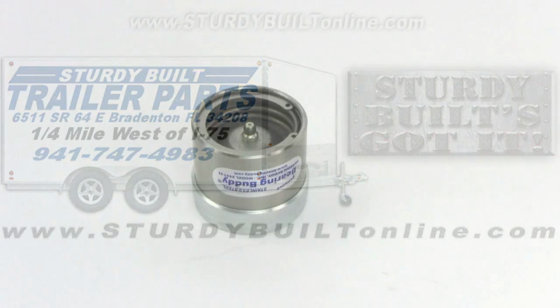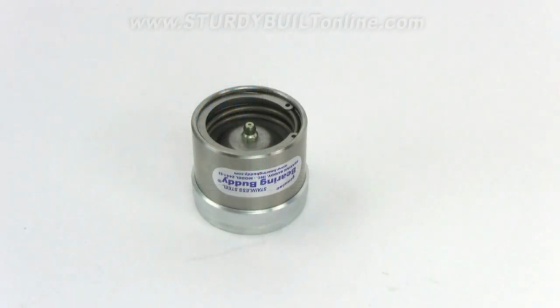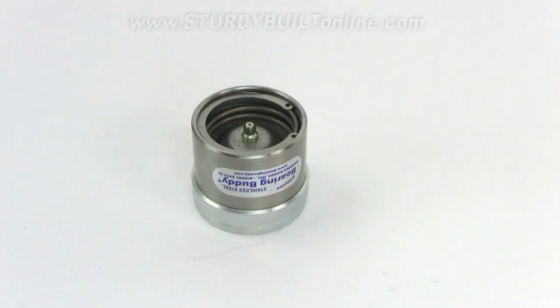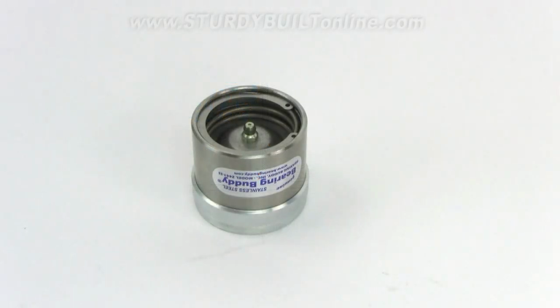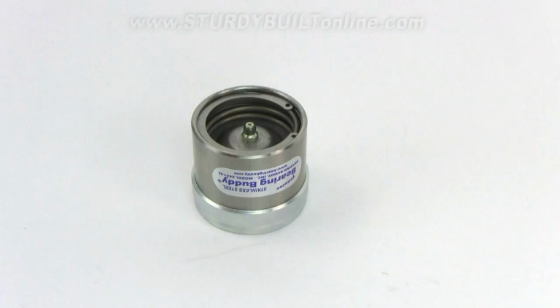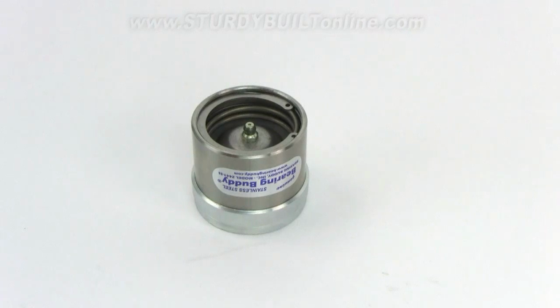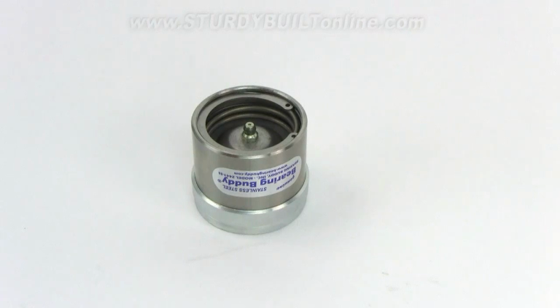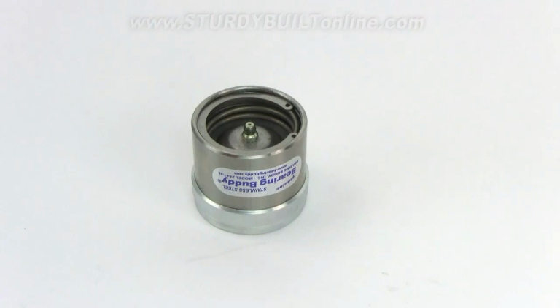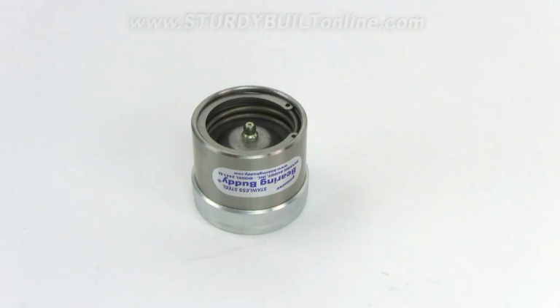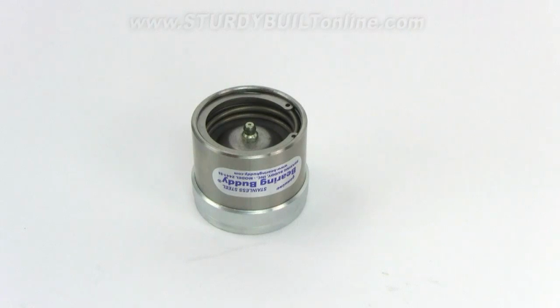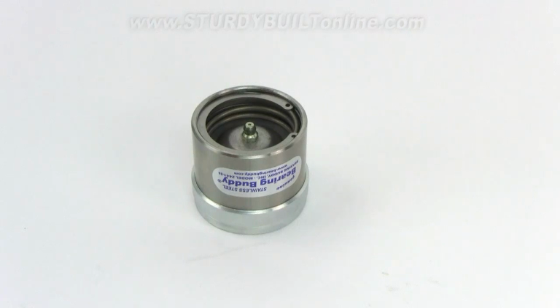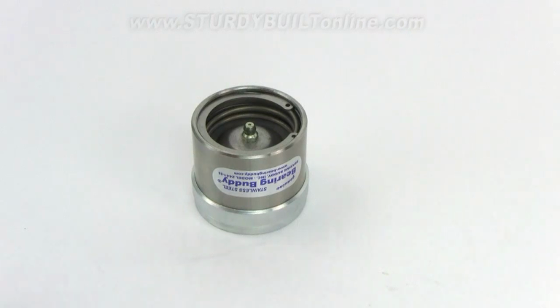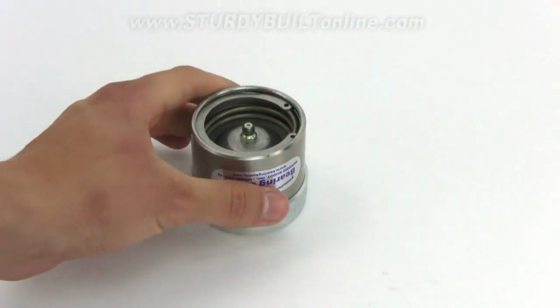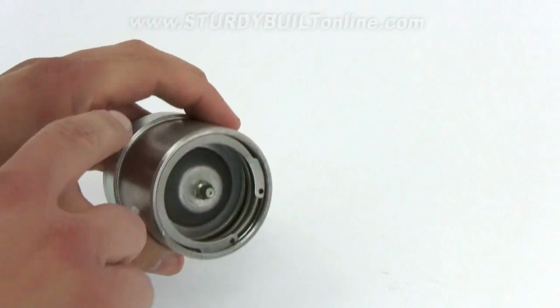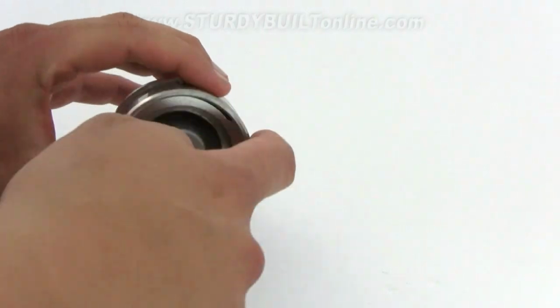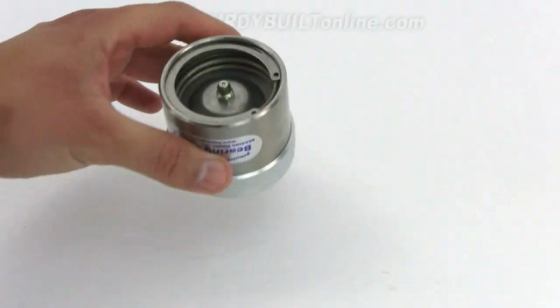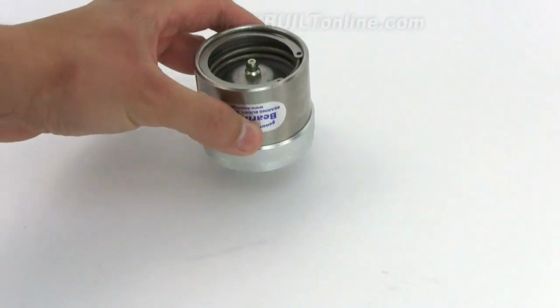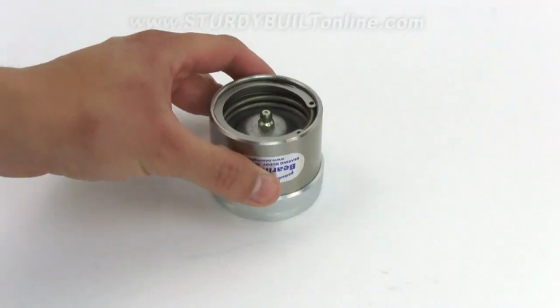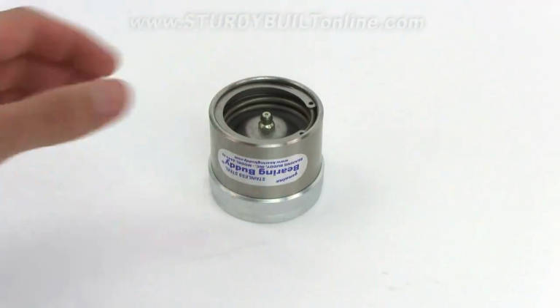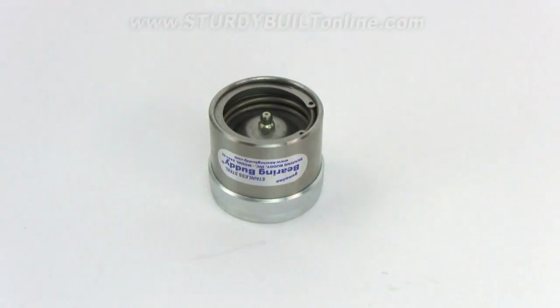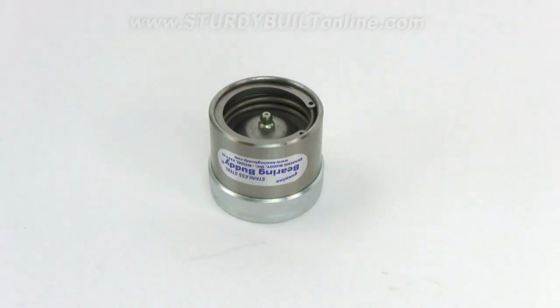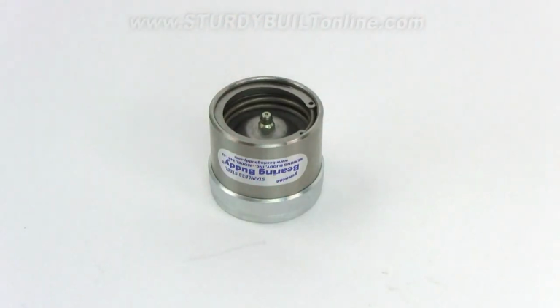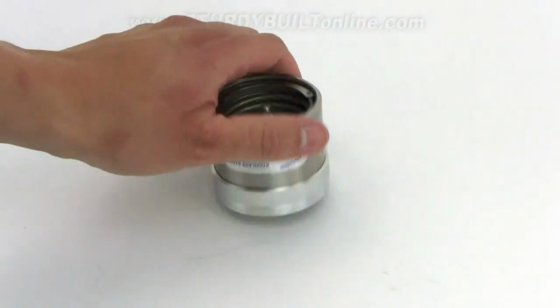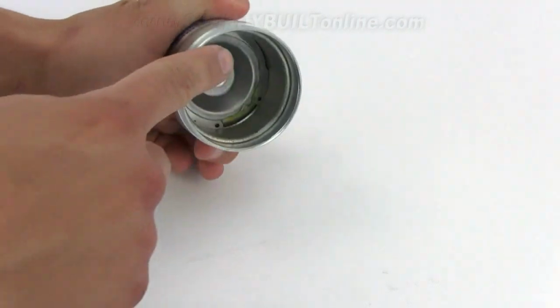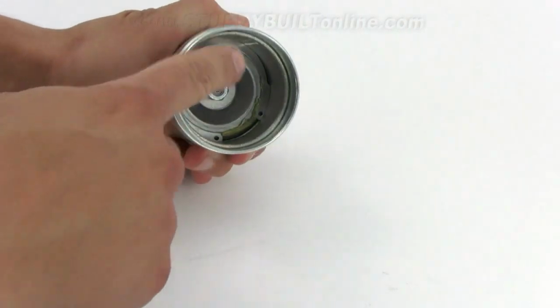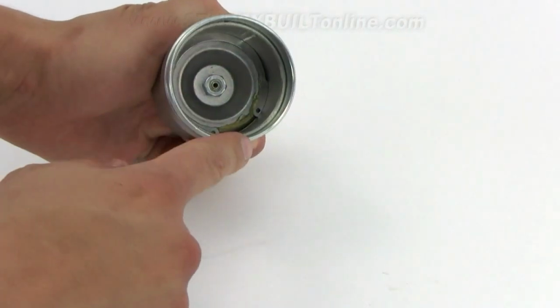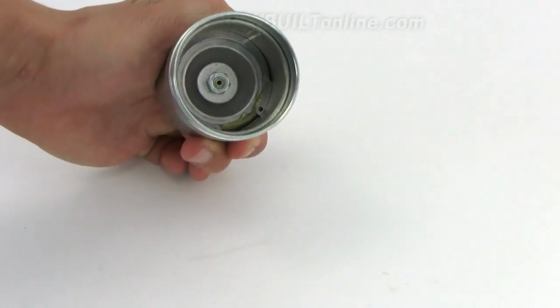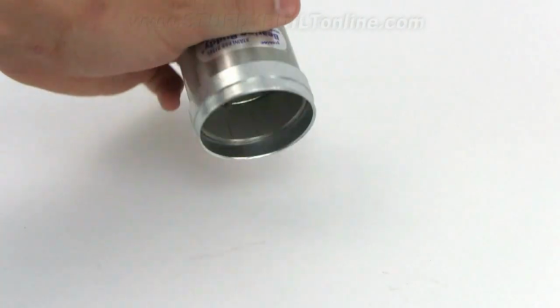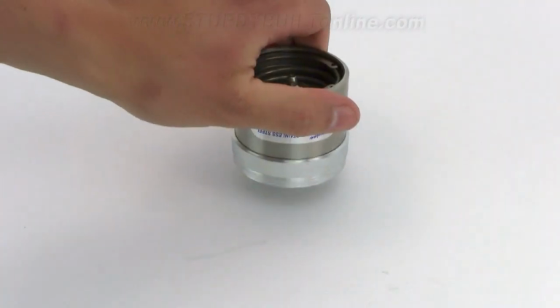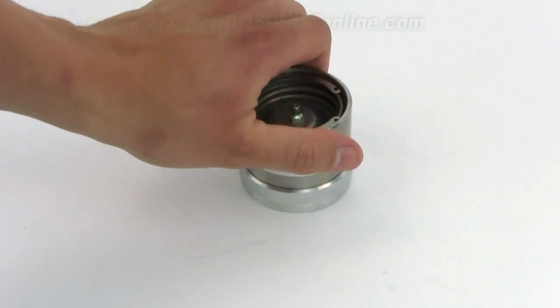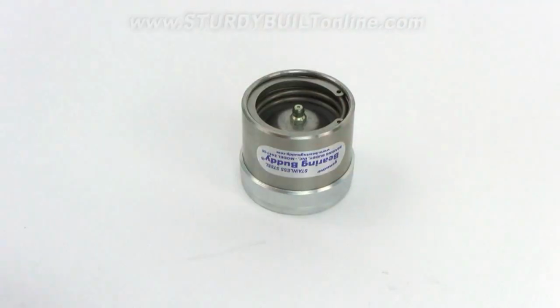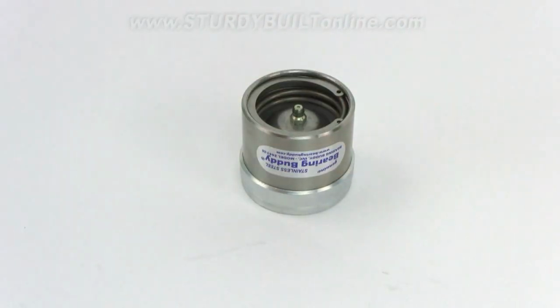This is a genuine Bearing Buddy made by the original Bearing Buddy company. It's great for salt water since the outer barrel and internal components are all stainless steel, so it will never rust. It measures 2.441 inches in outside diameter and fits most 6-bolt hubs.